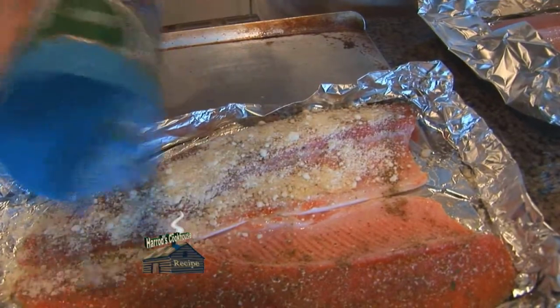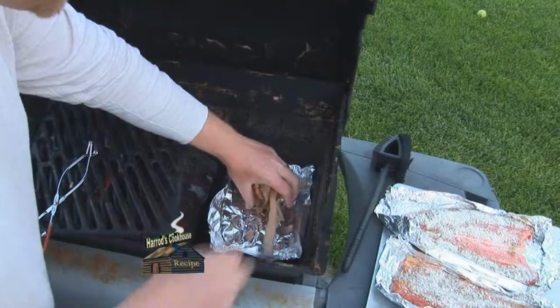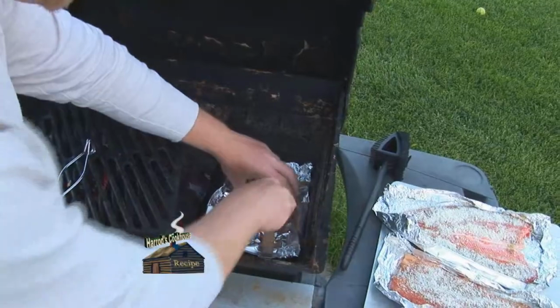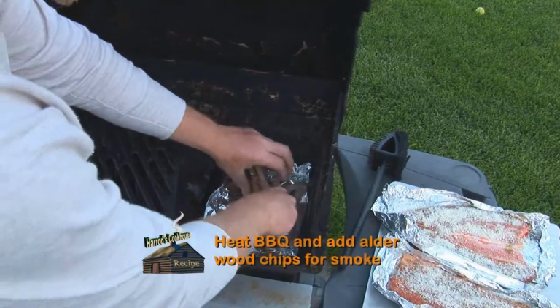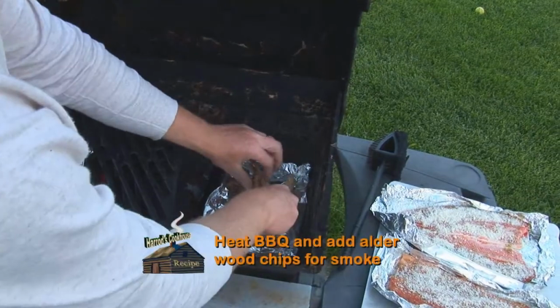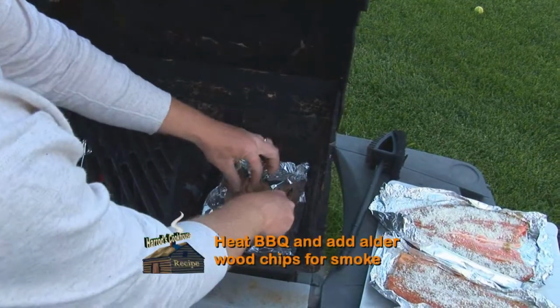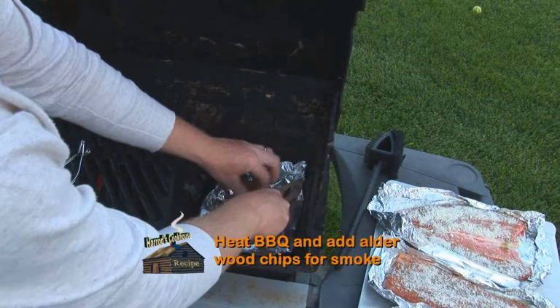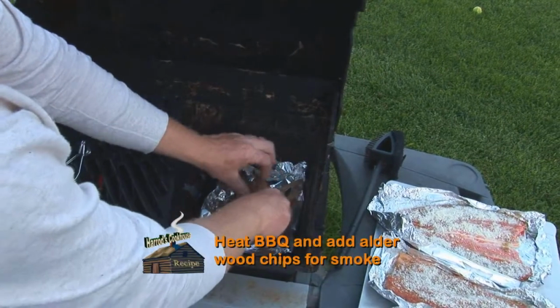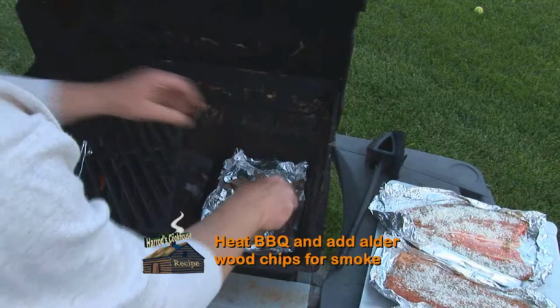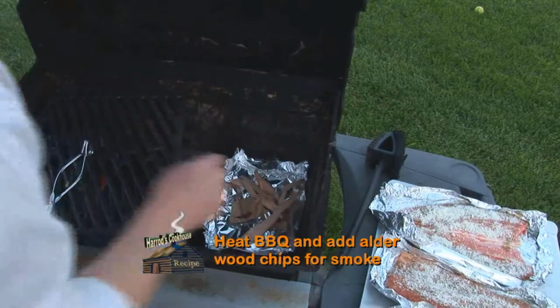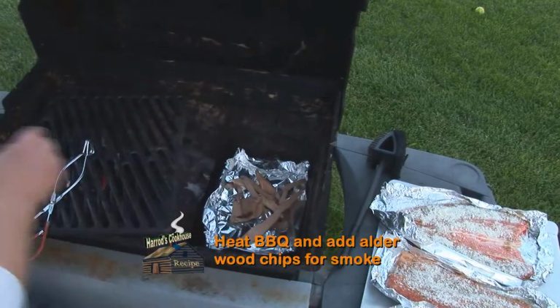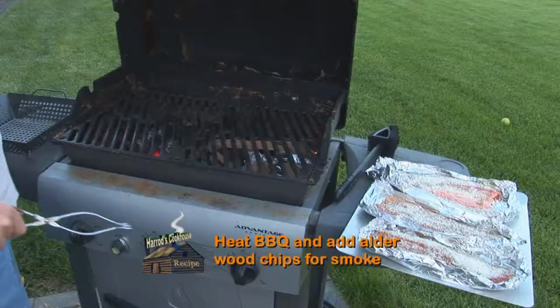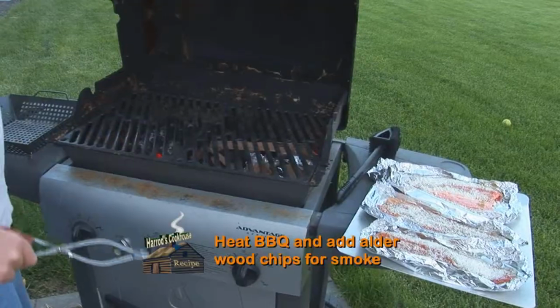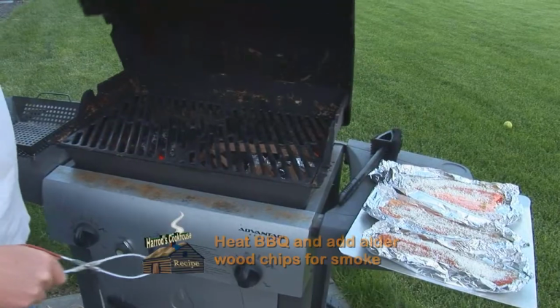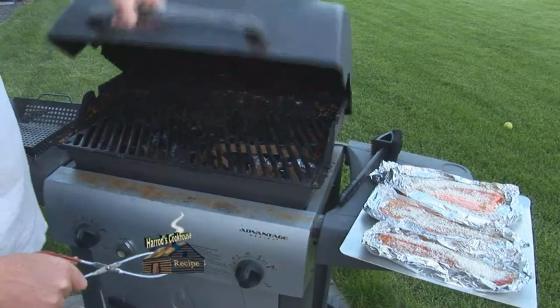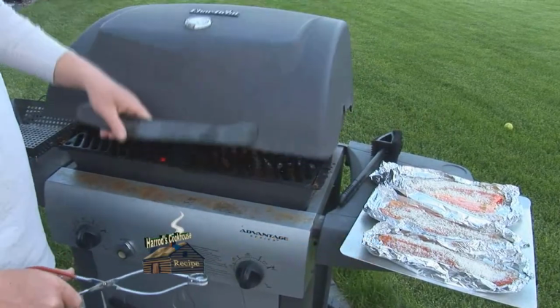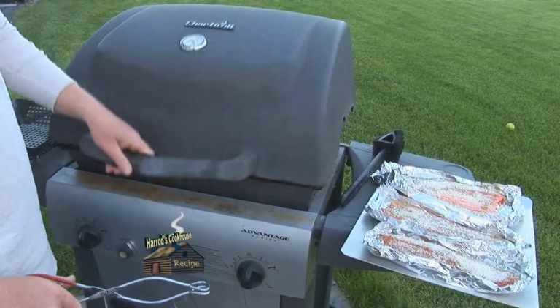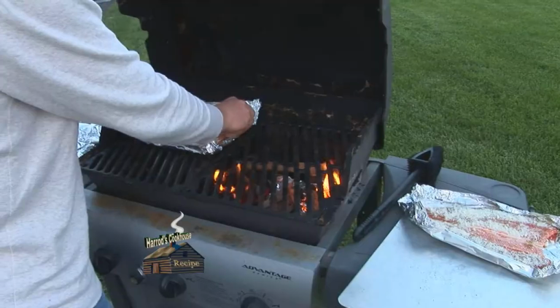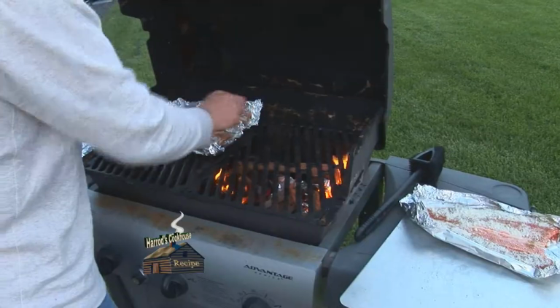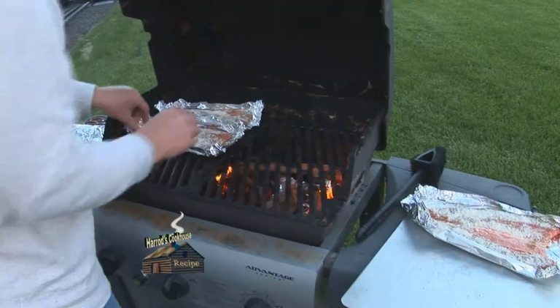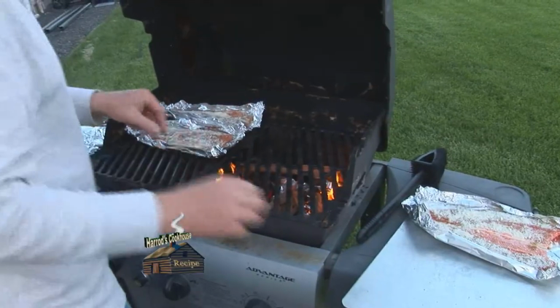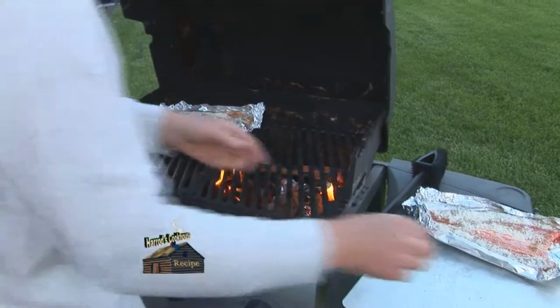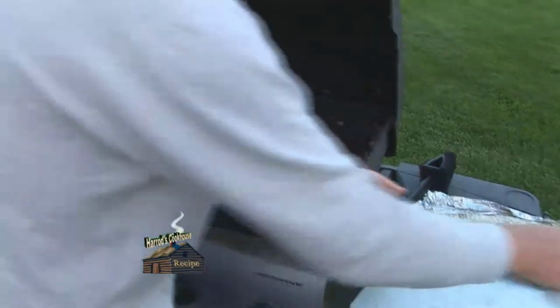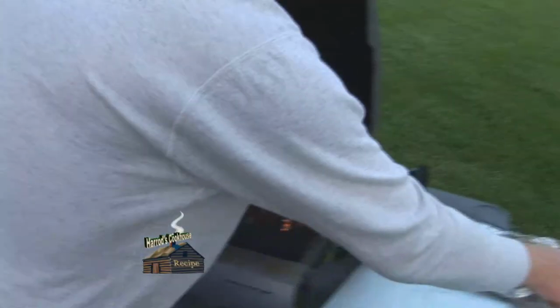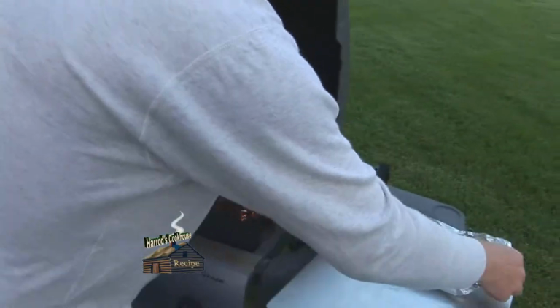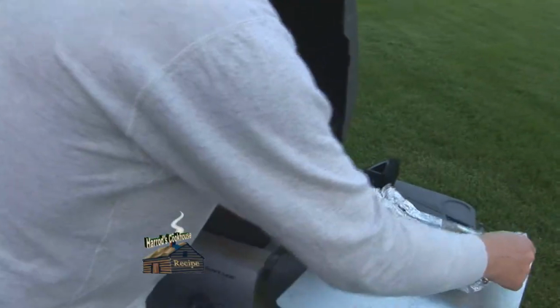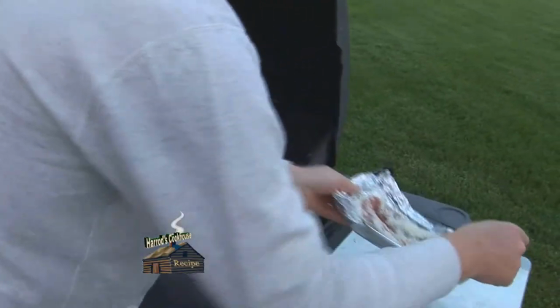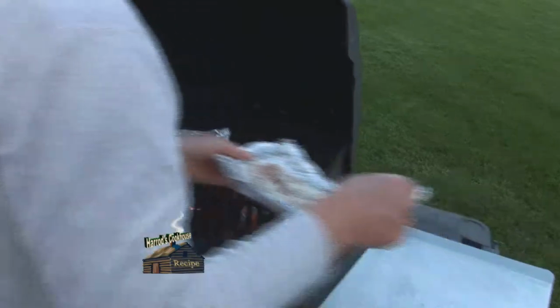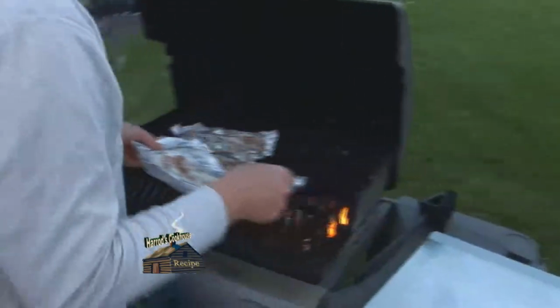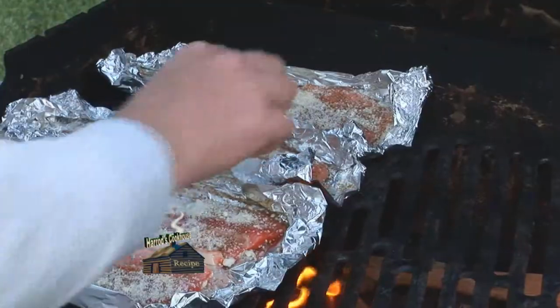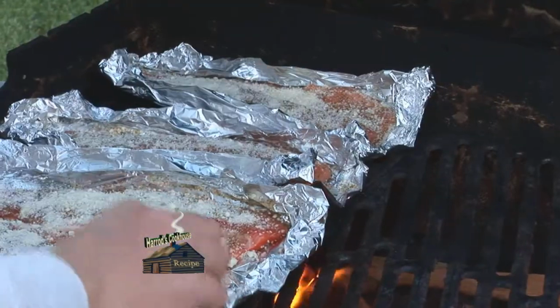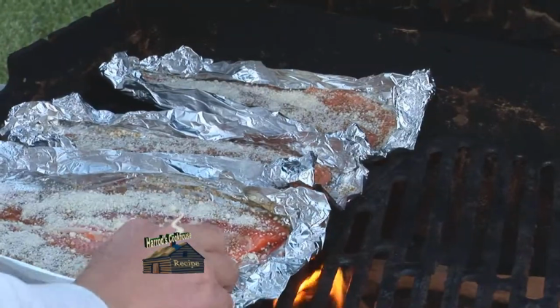If using a propane barbecue, place alderwood chips in an aluminum tray to create smoke. A wood-fired barbecue or smoker works excellent.